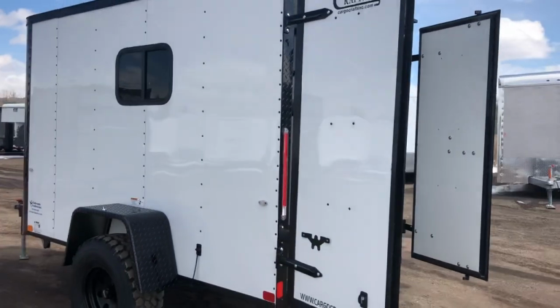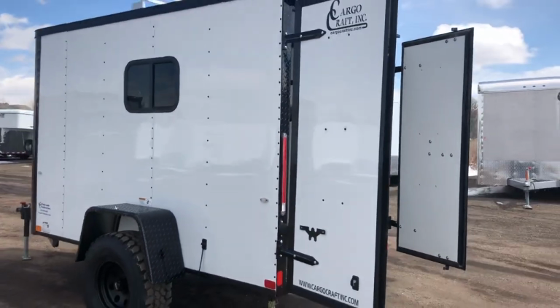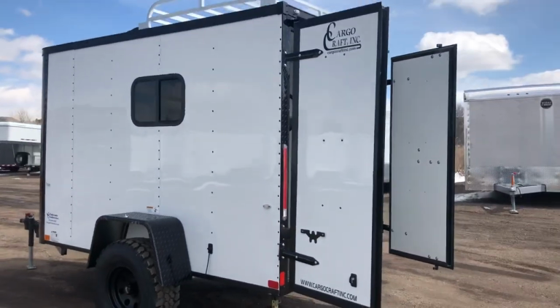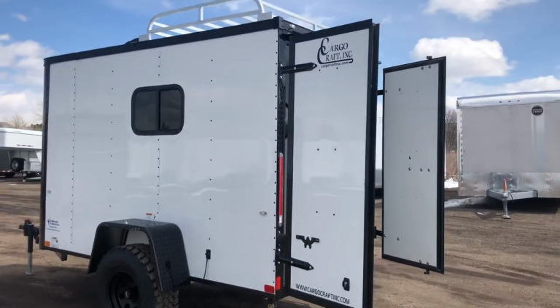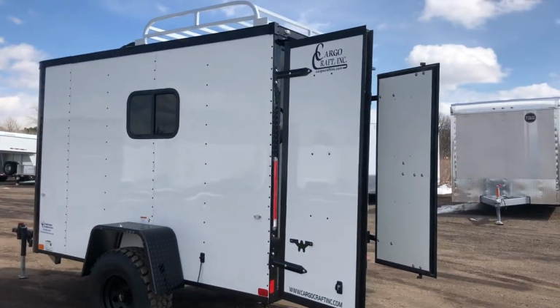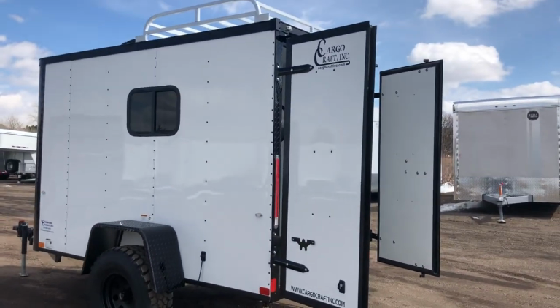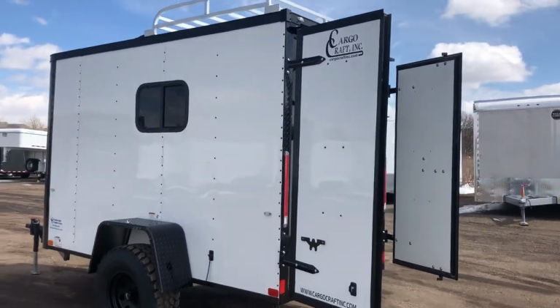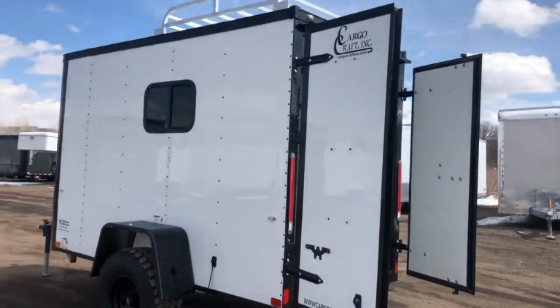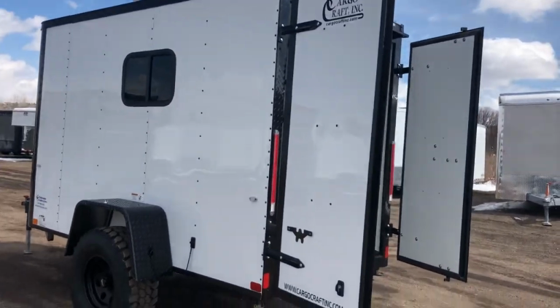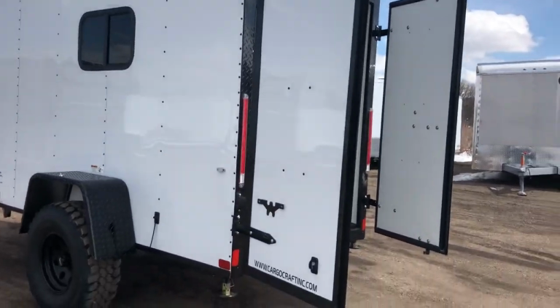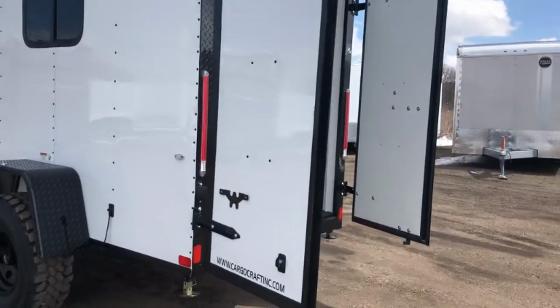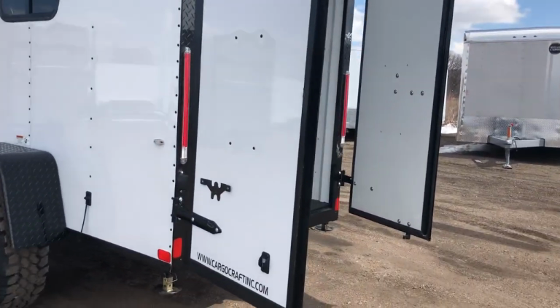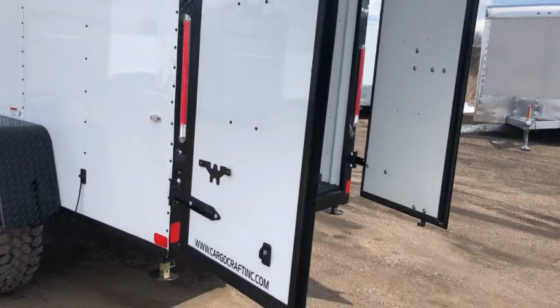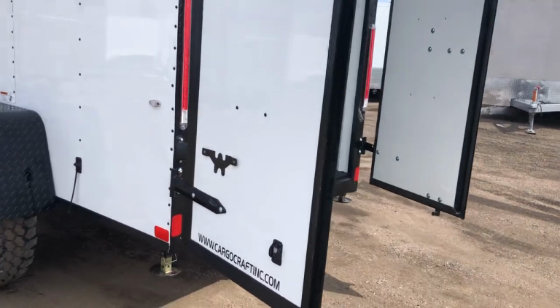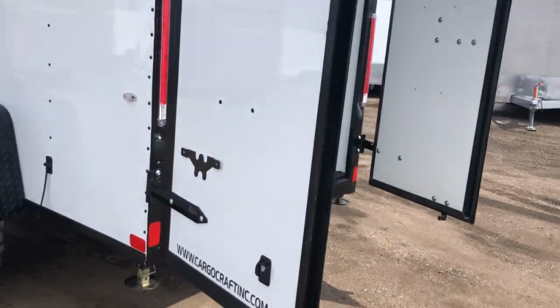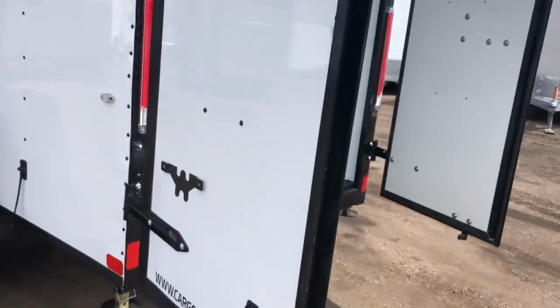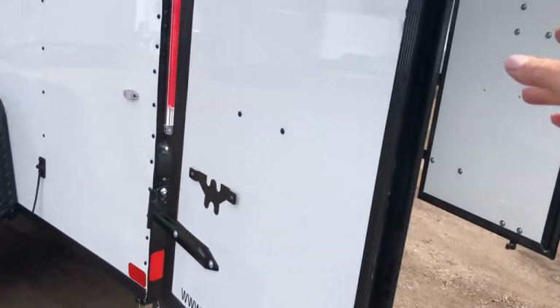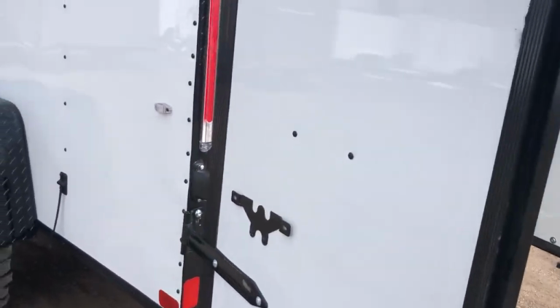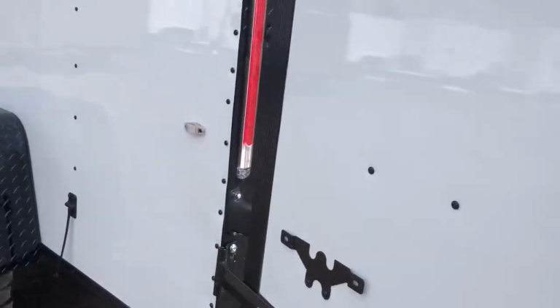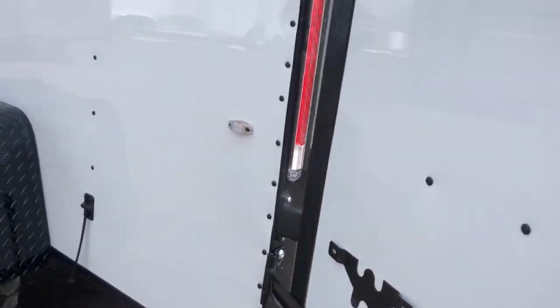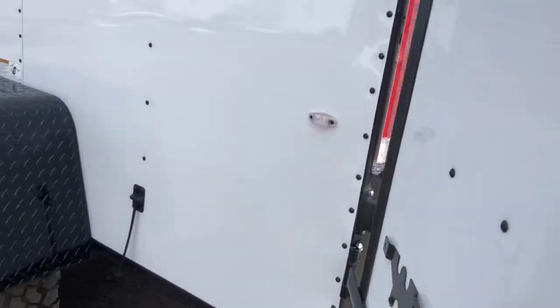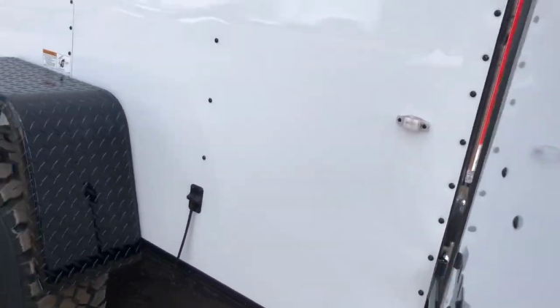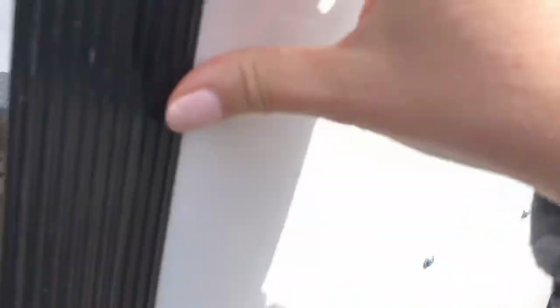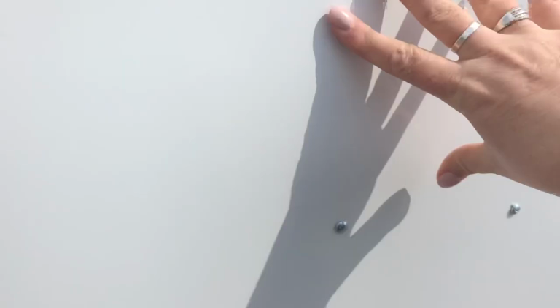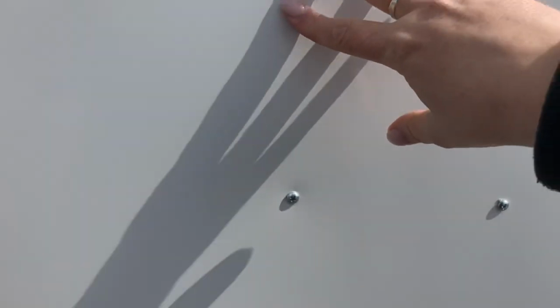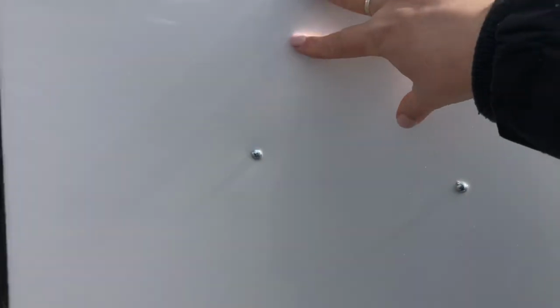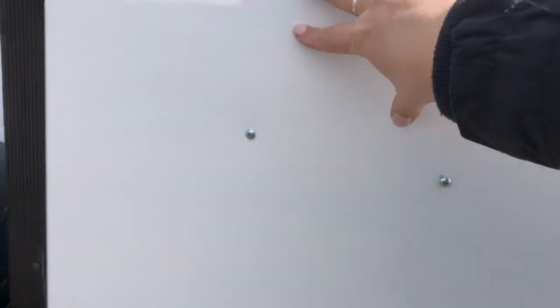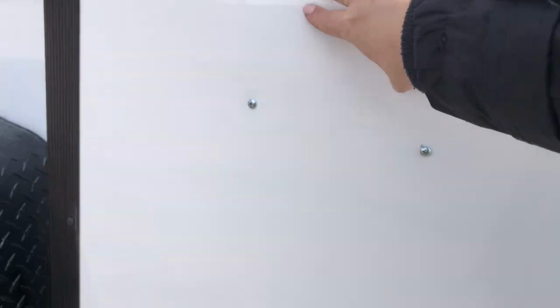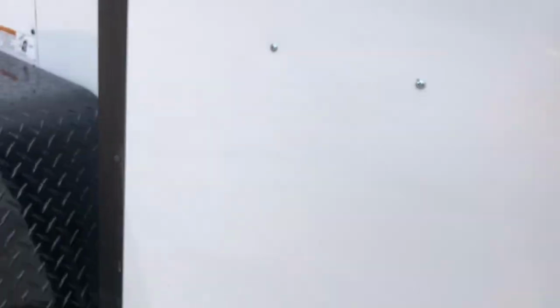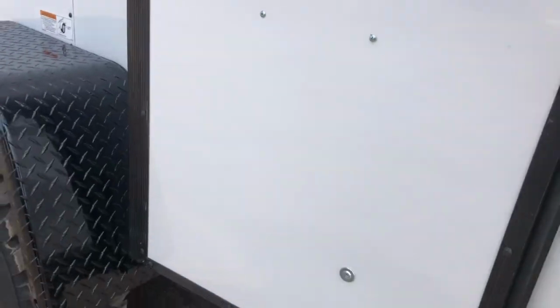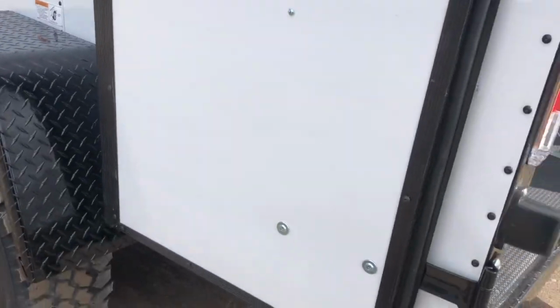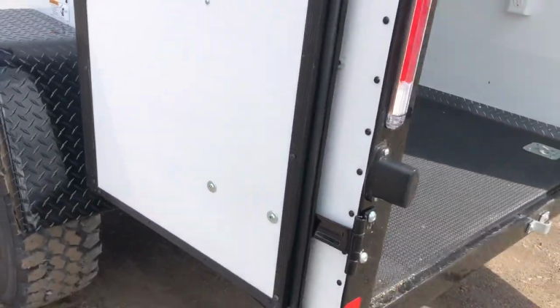Give you guys a good shot of this side now. These barn doors are very cool — you guys can take these and pin them all the way back like so, so you can fully get them out of the way.